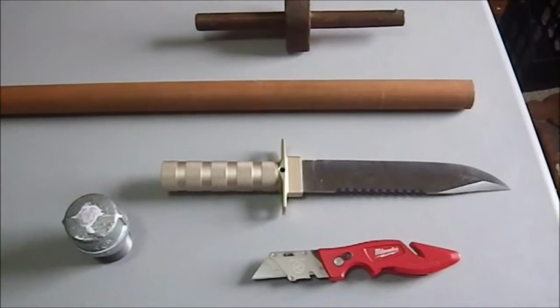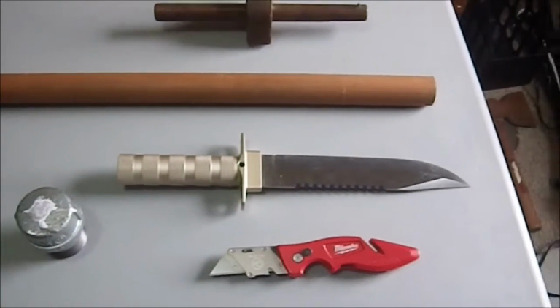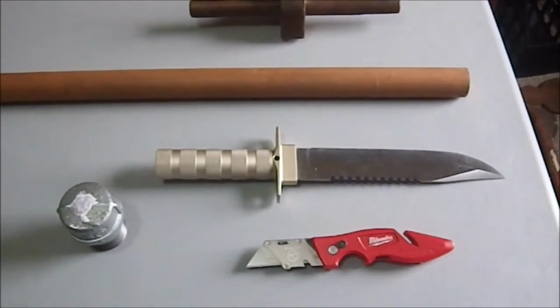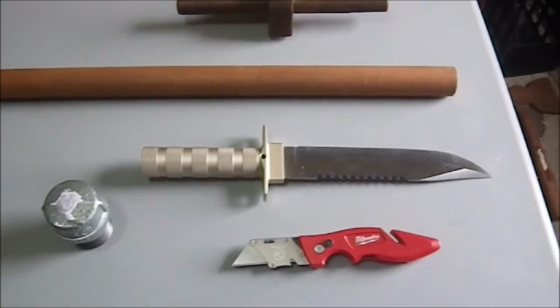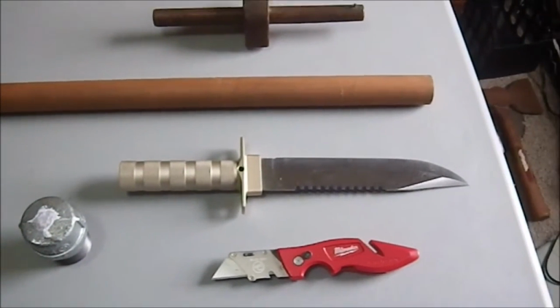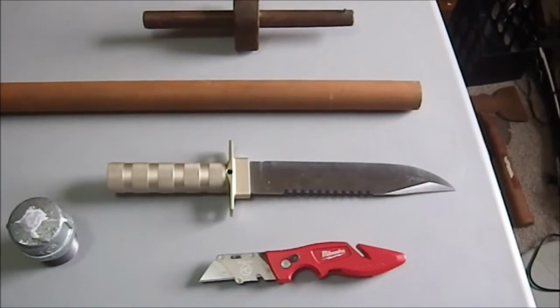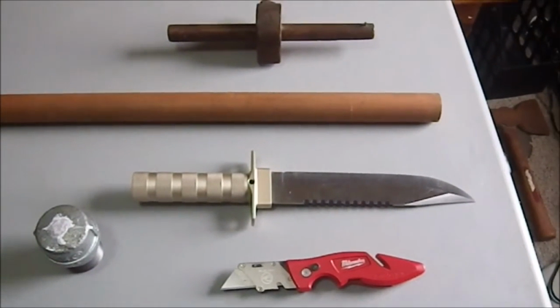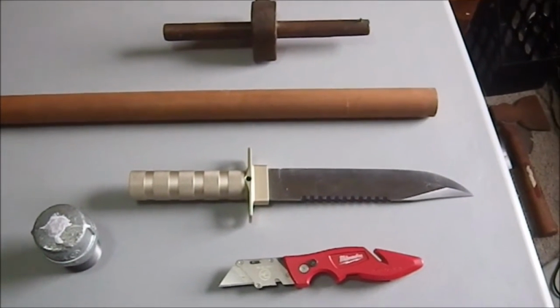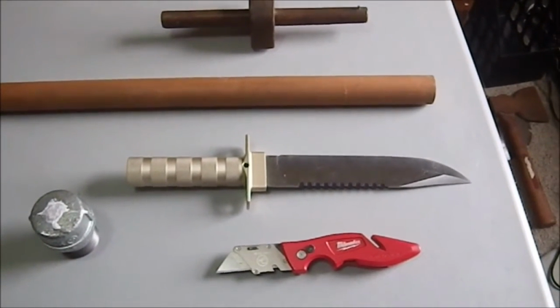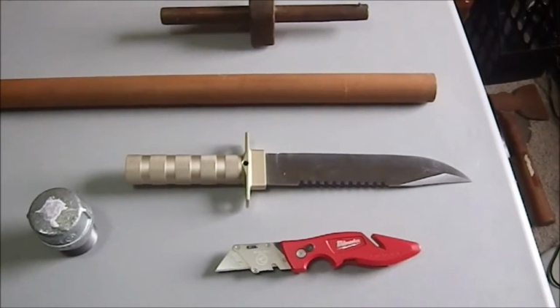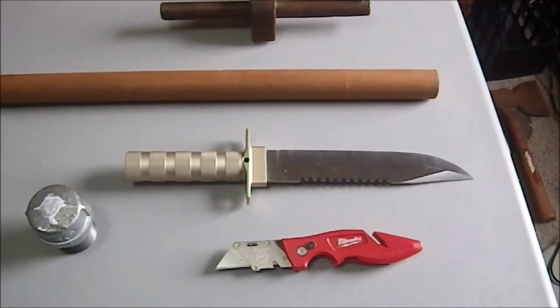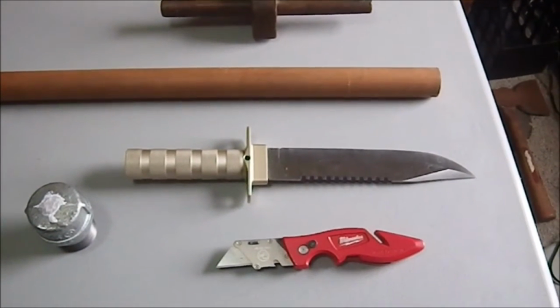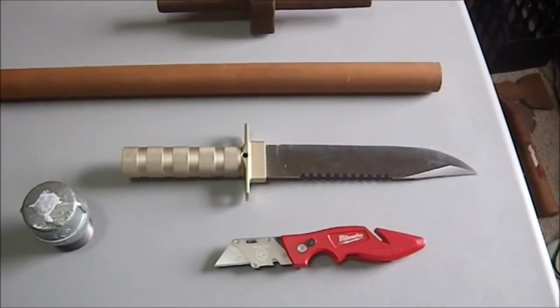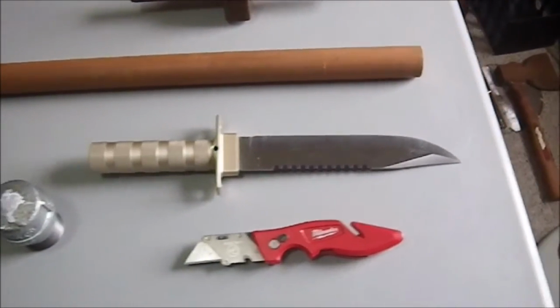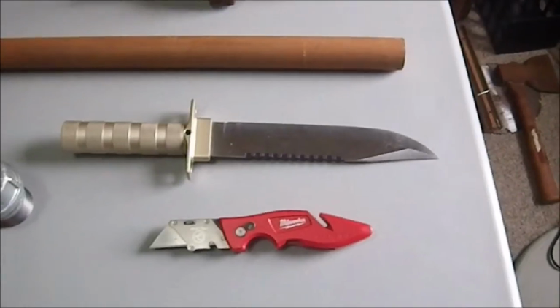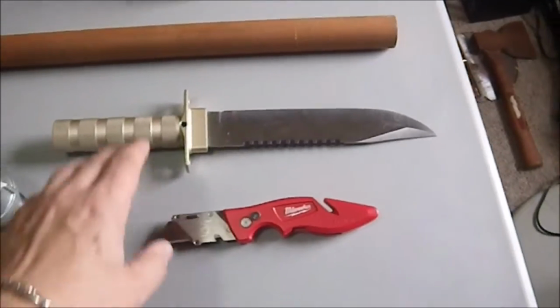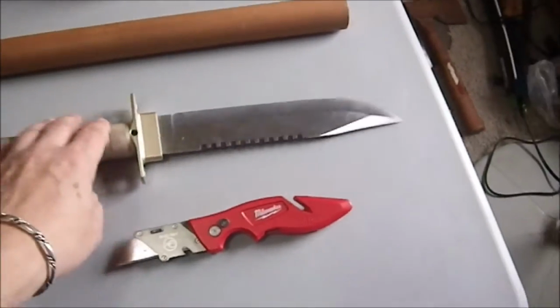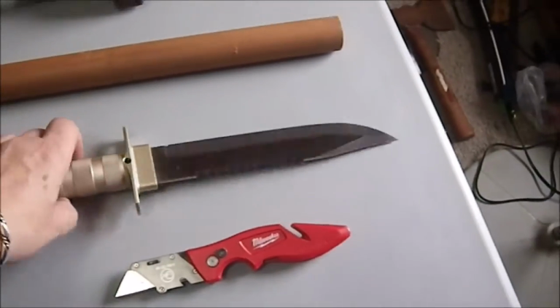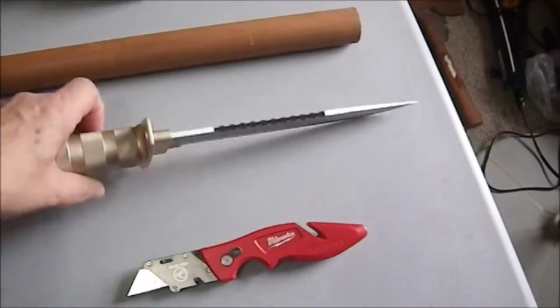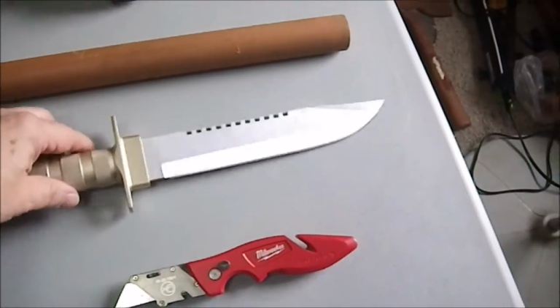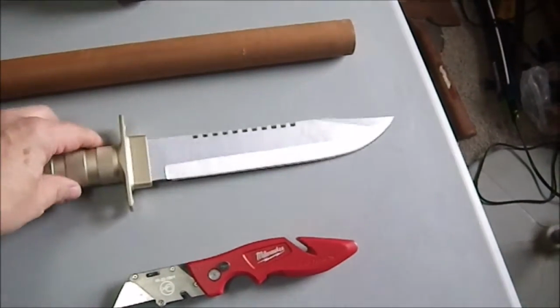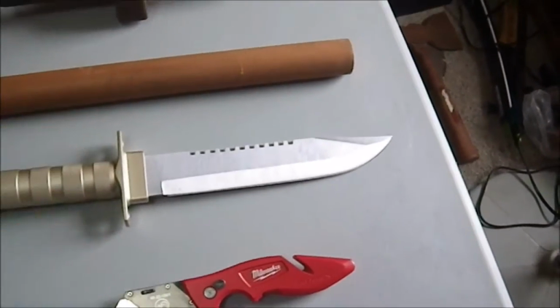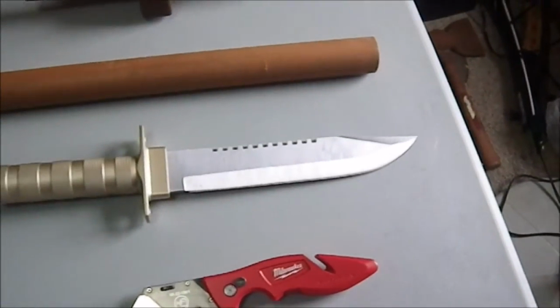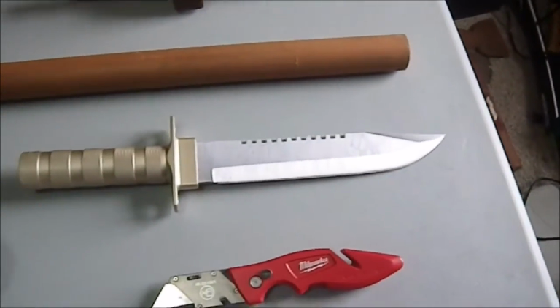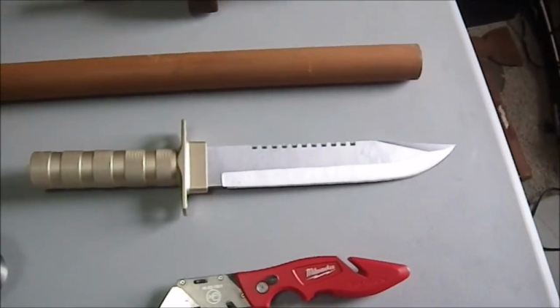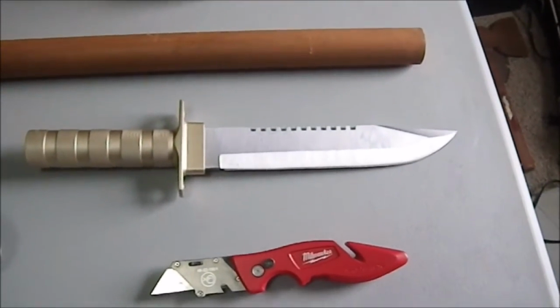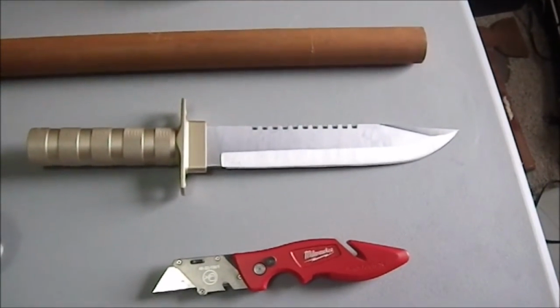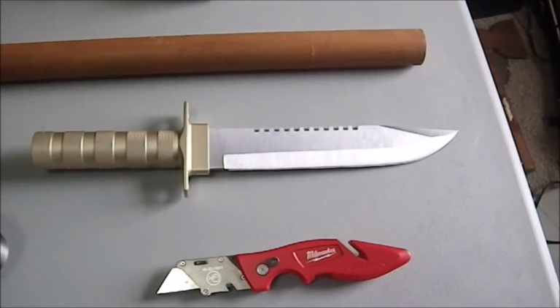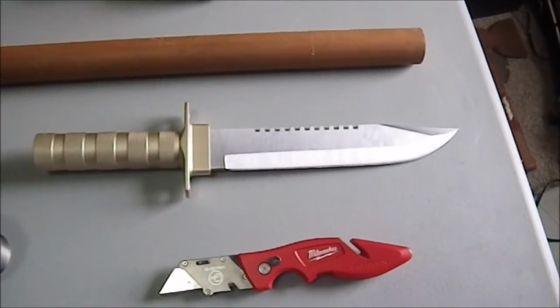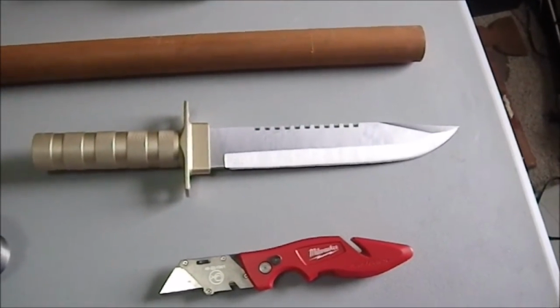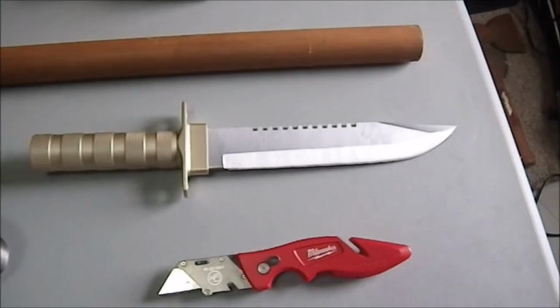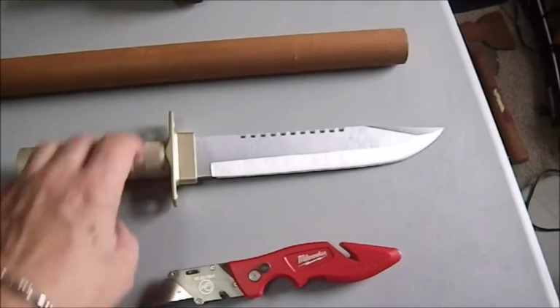Greetings YouTube! I've decided I'm going to build myself a new spear and I'm going to be using this knife, which is a quote unquote survival knife. I picked it up at Harbor Freight for eight bucks.